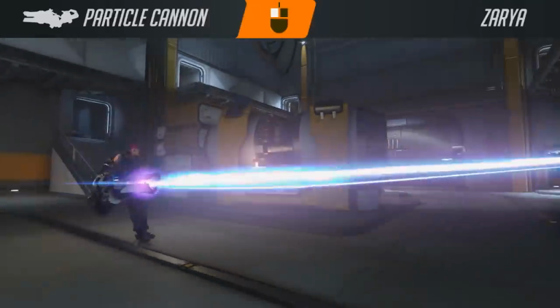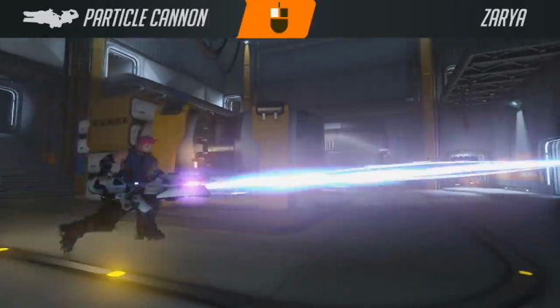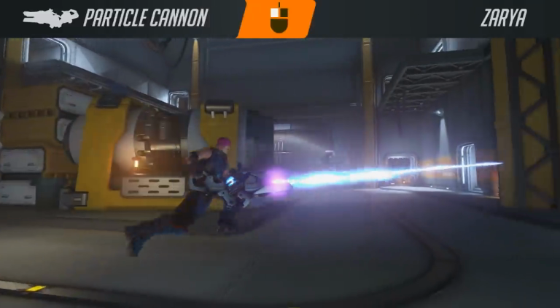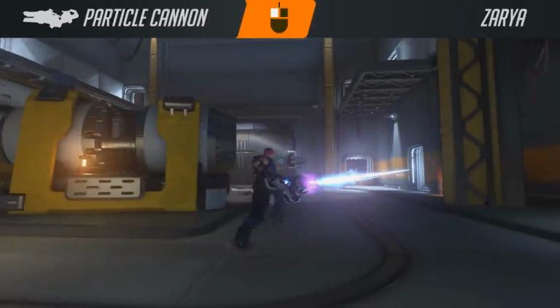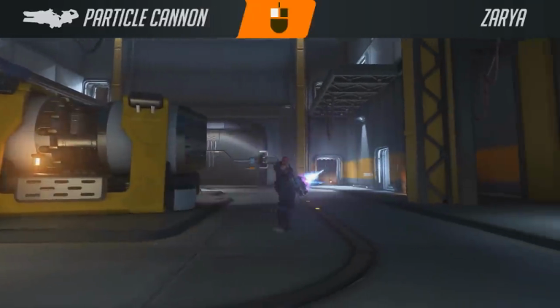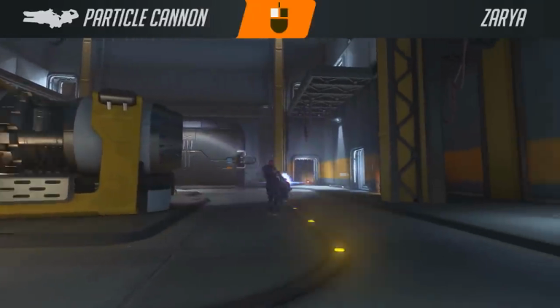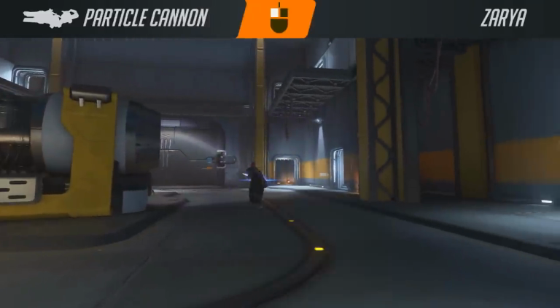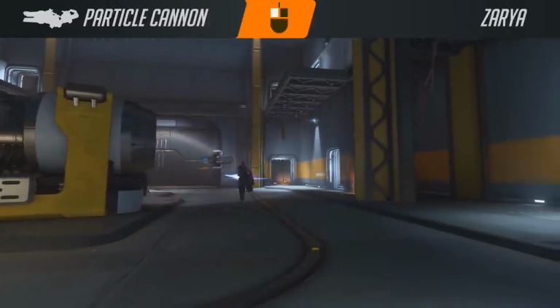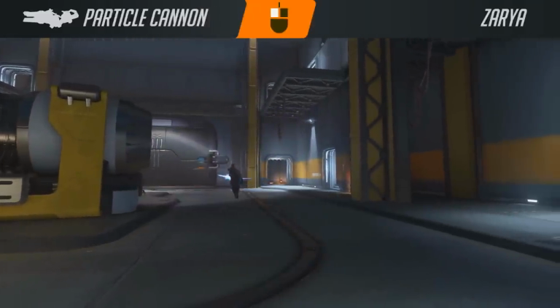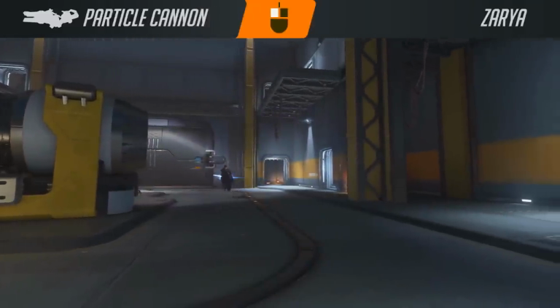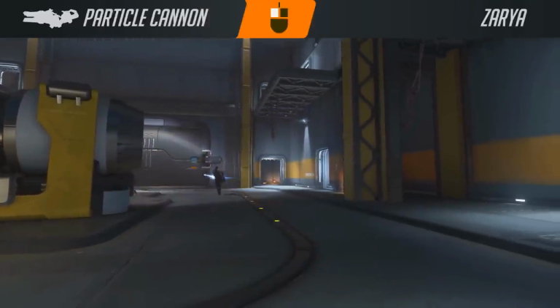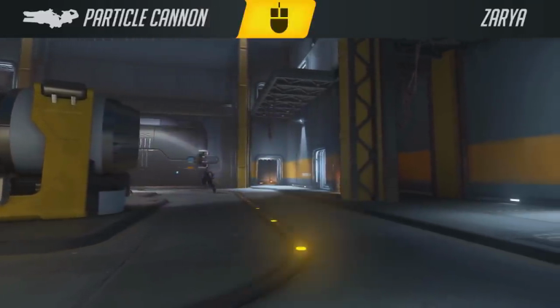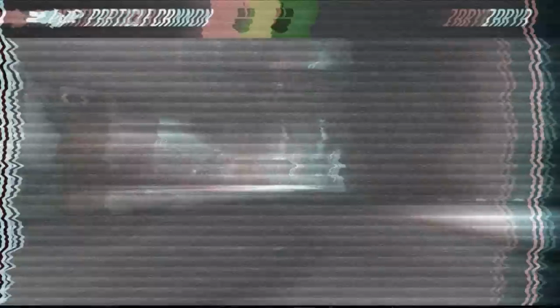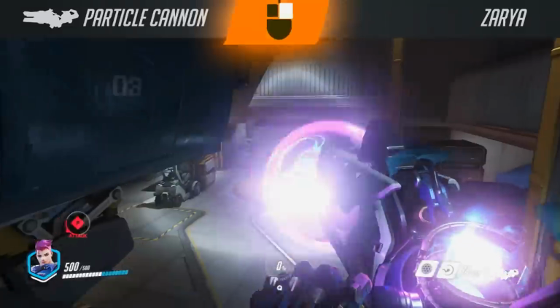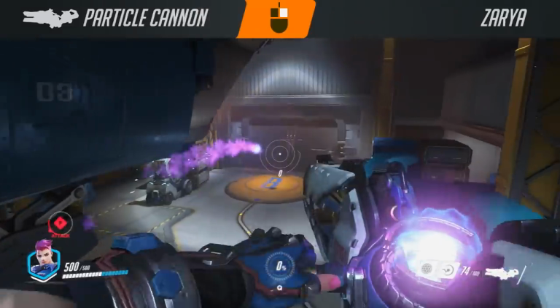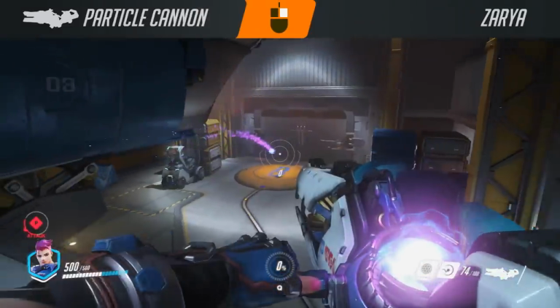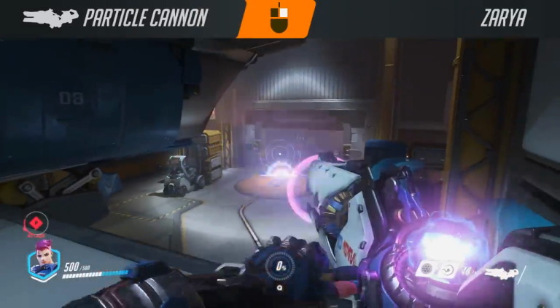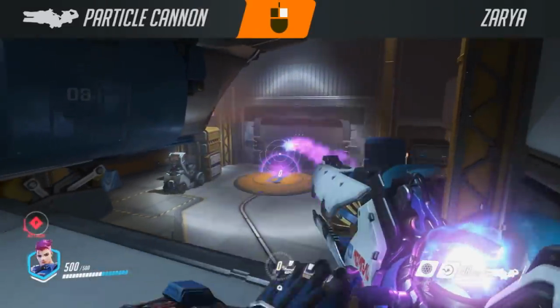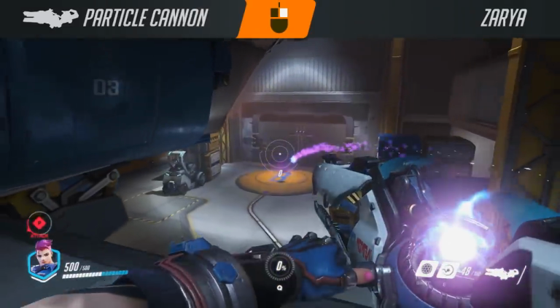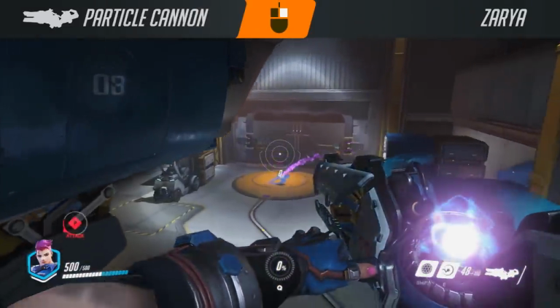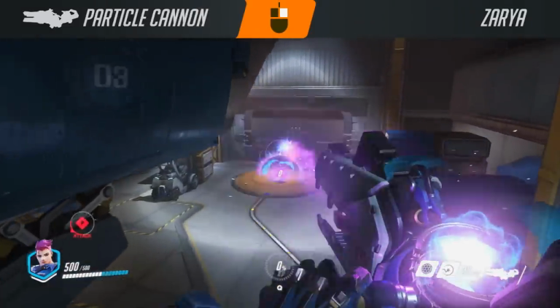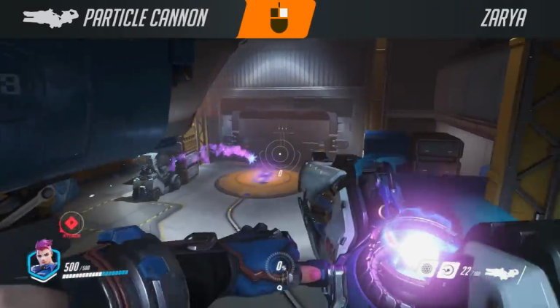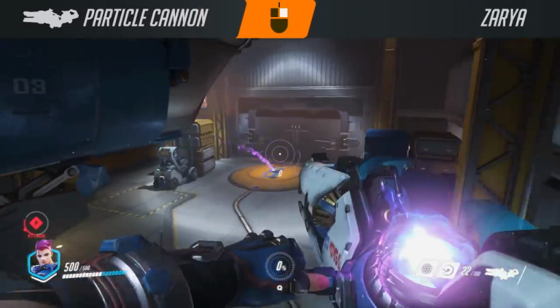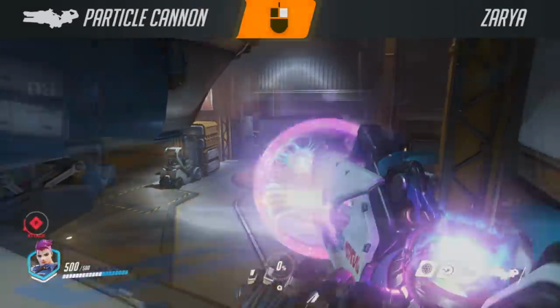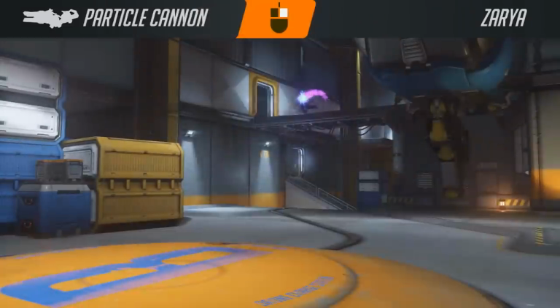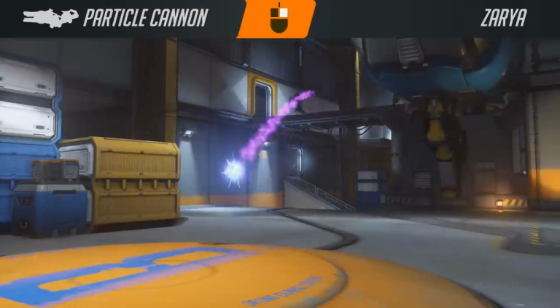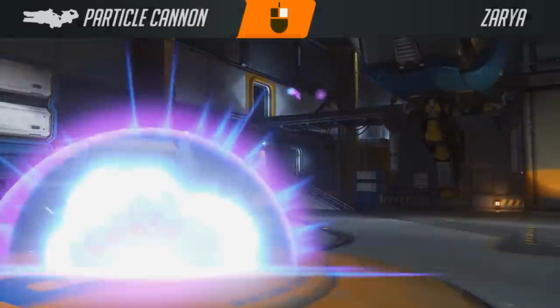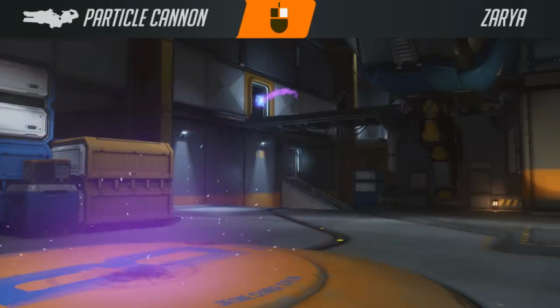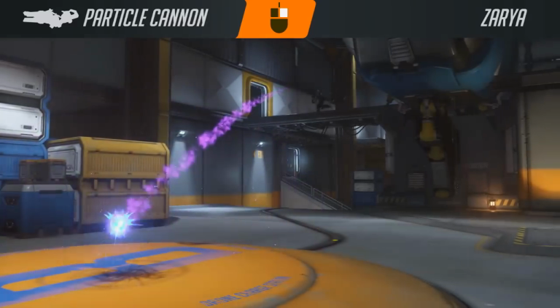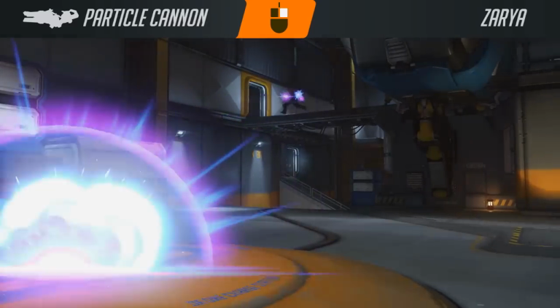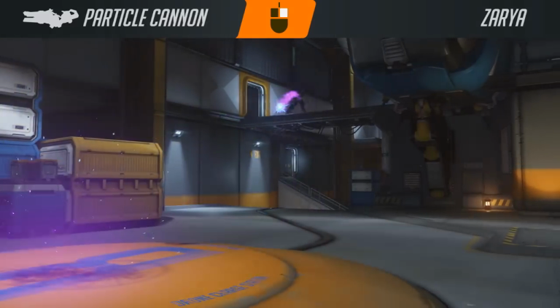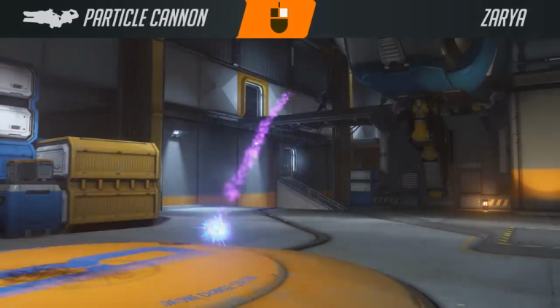On the right click, the particle cannon instead fires a glob of particle energy over a short to medium range. This gives Xylia some AoE damage to deal with clustered enemies and soften up targets who are camping outside of beam range.